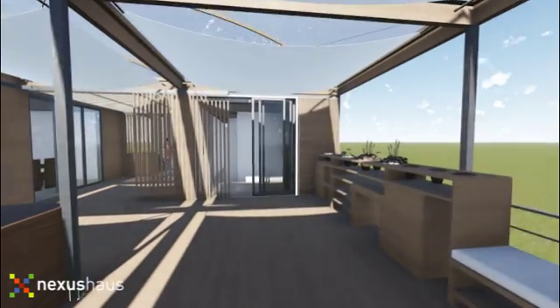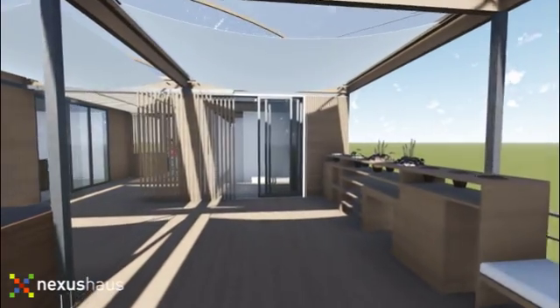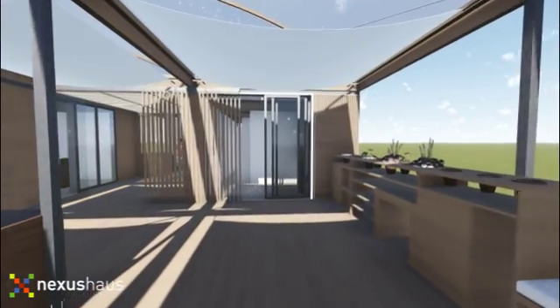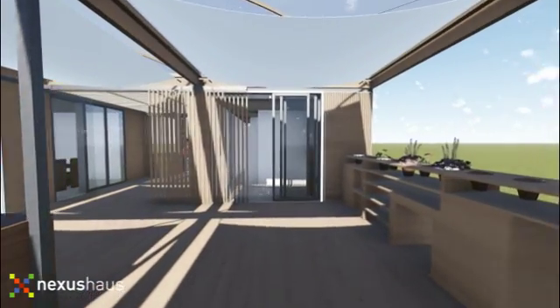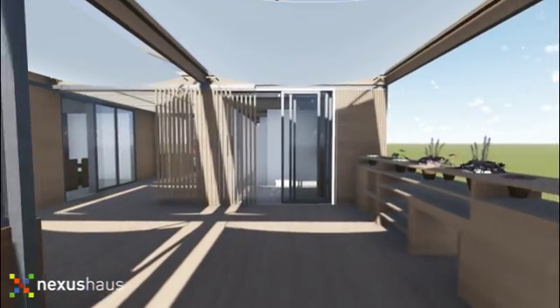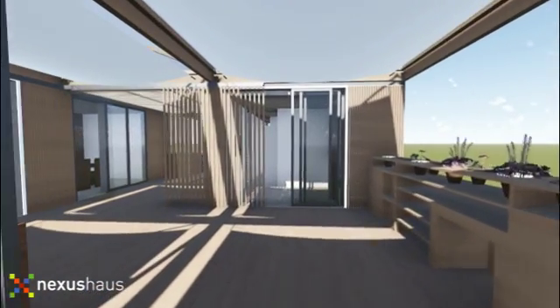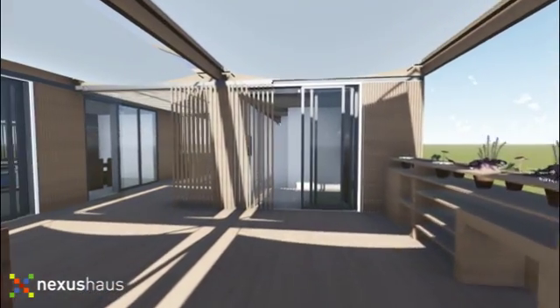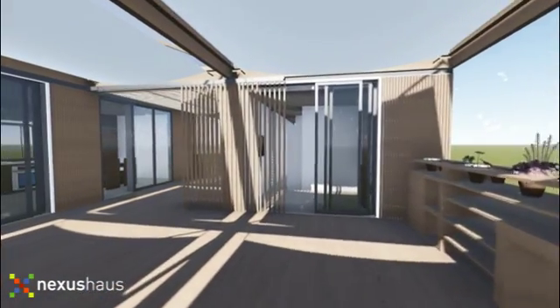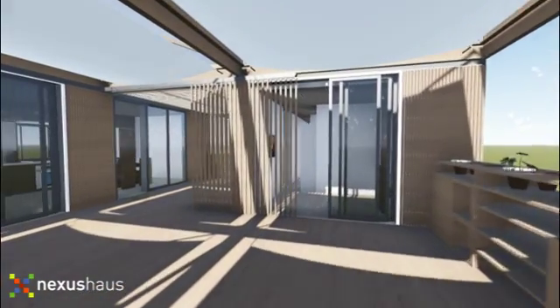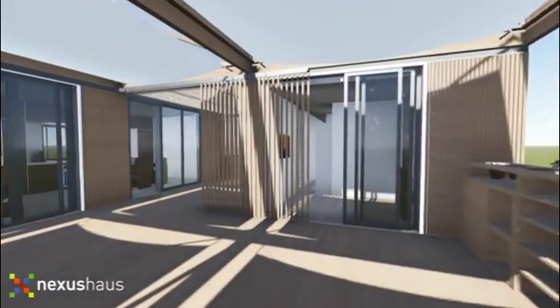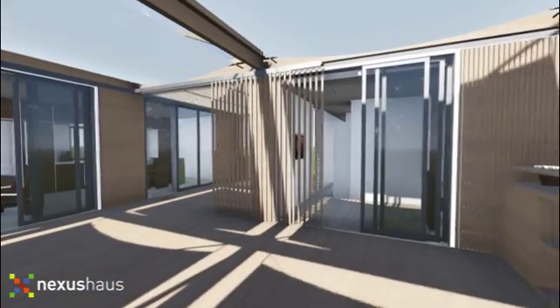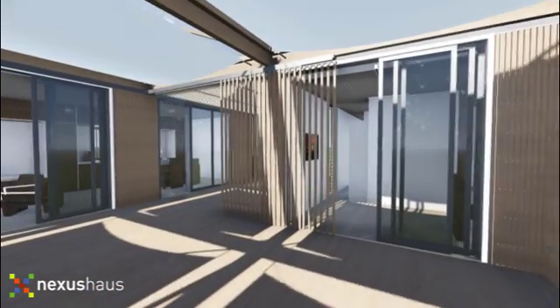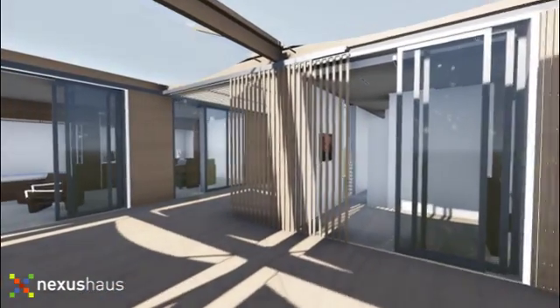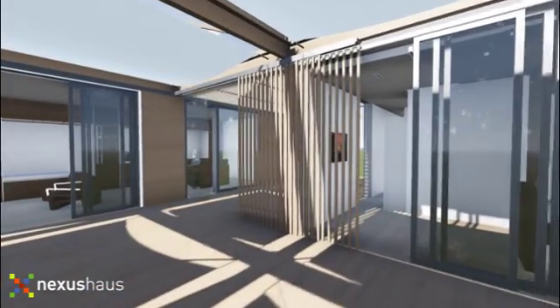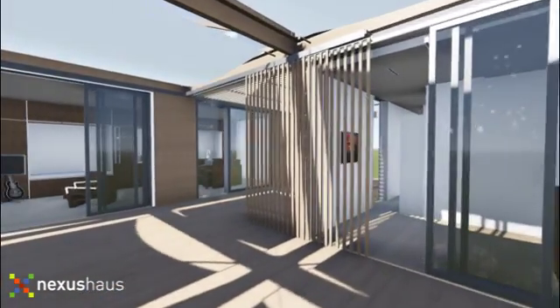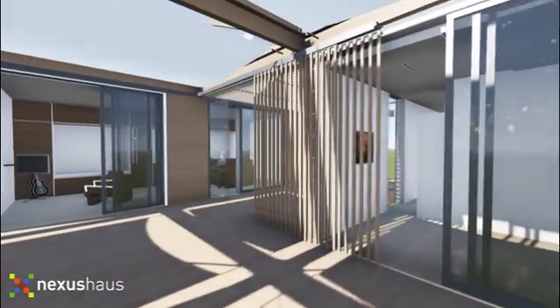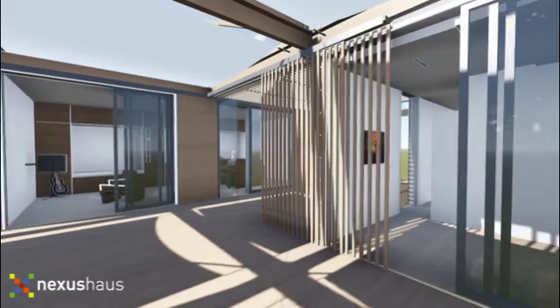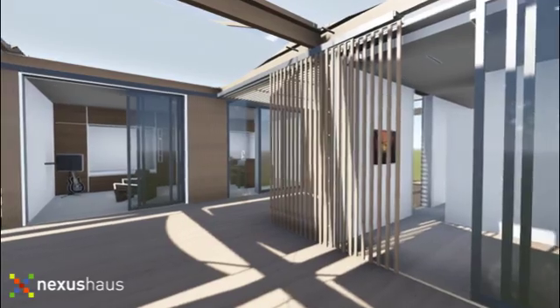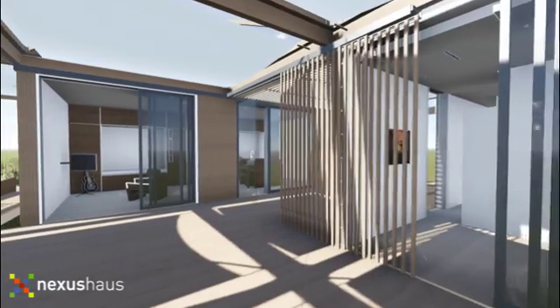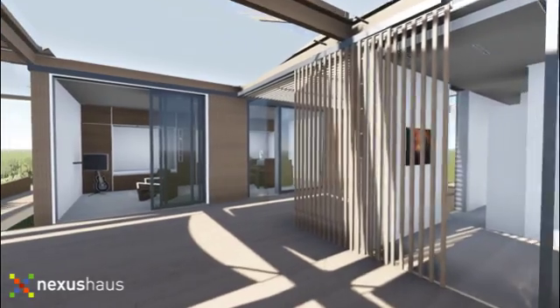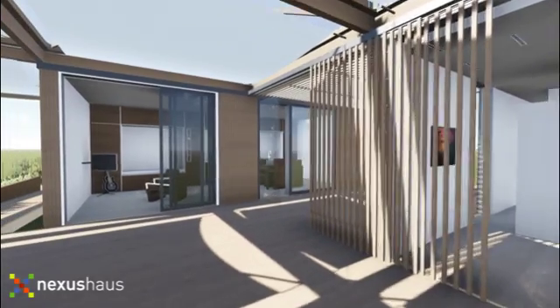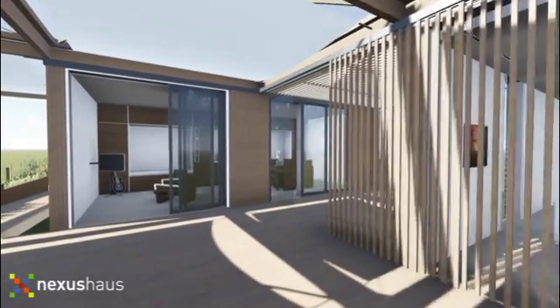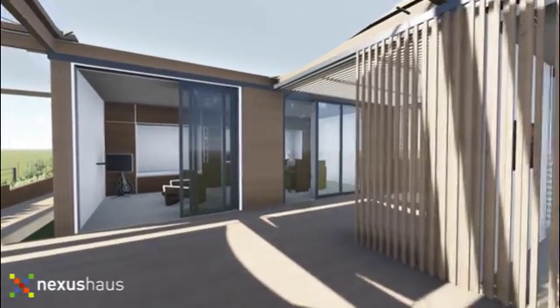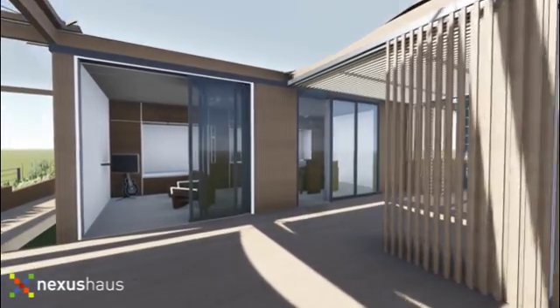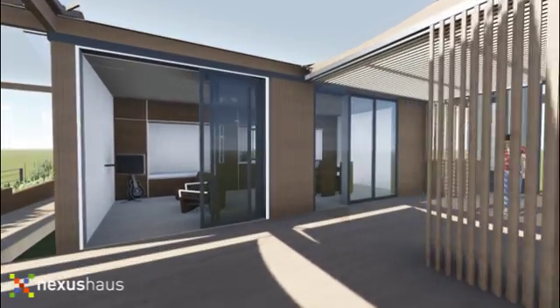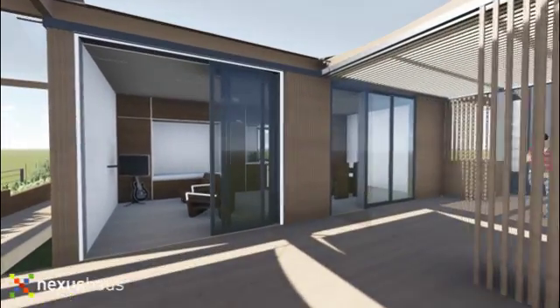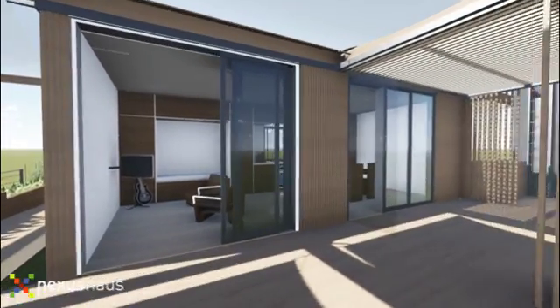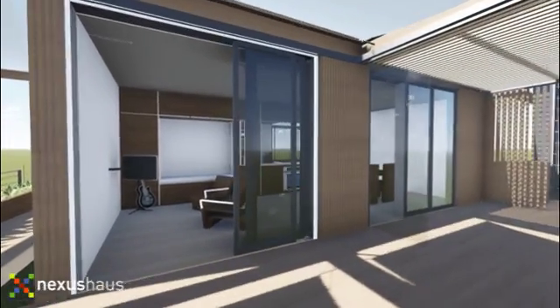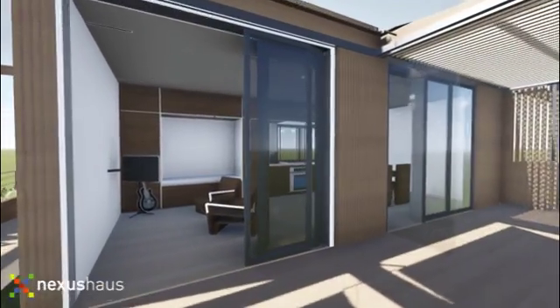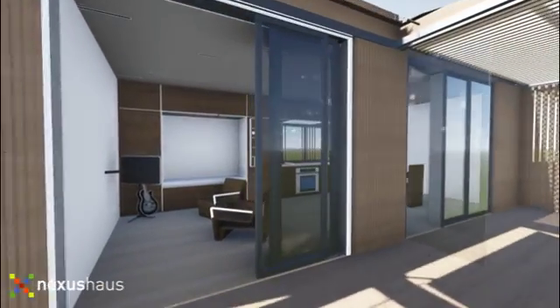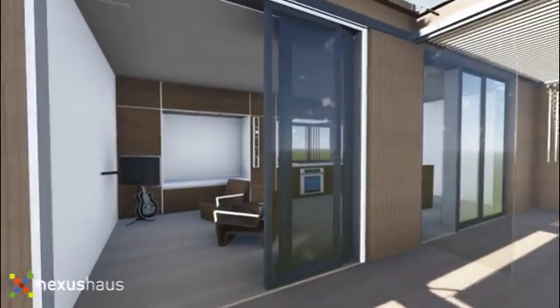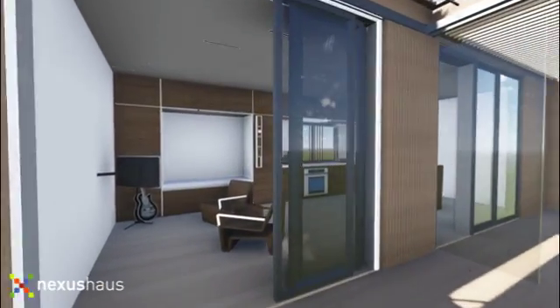The tensile shading structure creates space for outdoor living and collects rainwater, diverting it to an under-deck system that purifies and stores the water for potable indoor use.